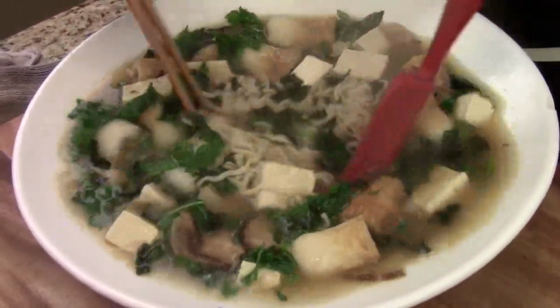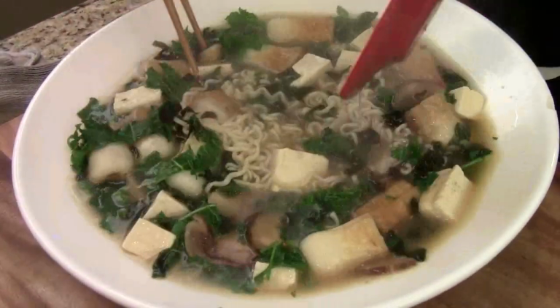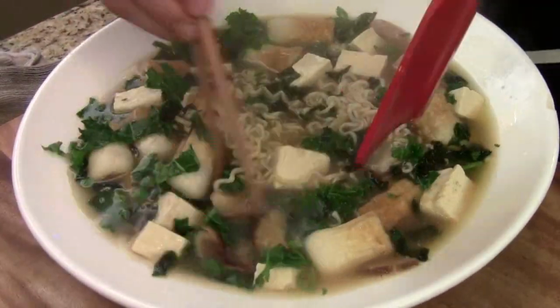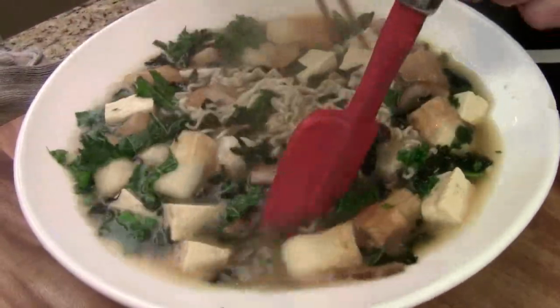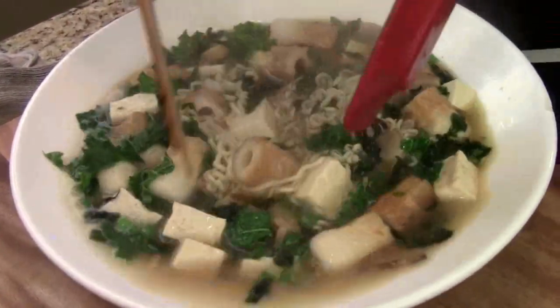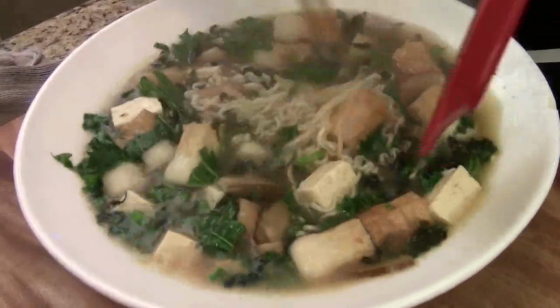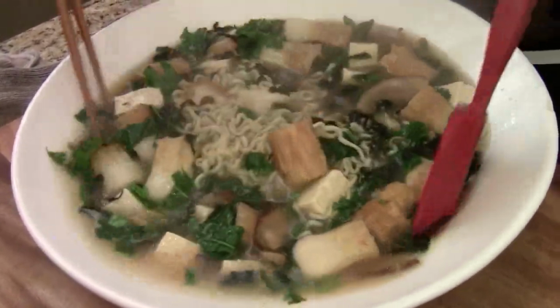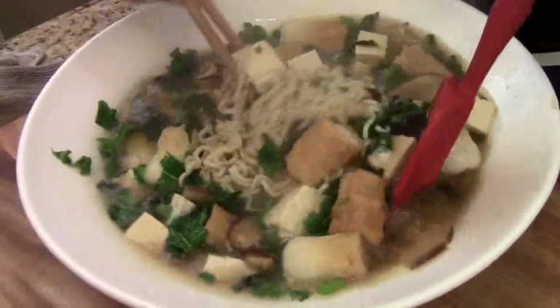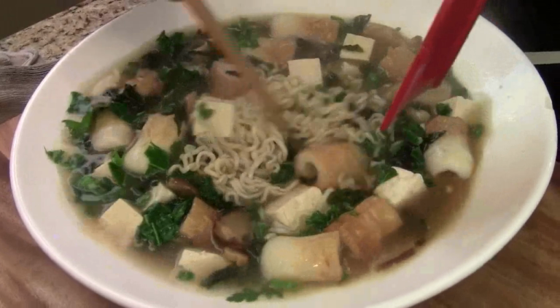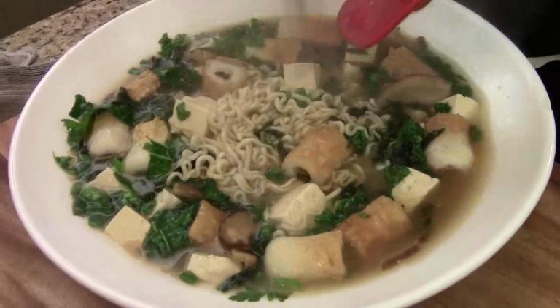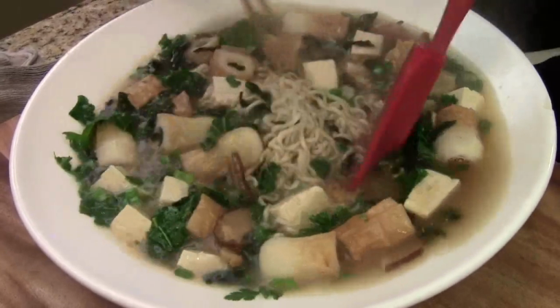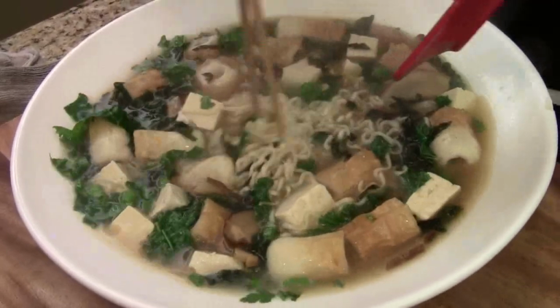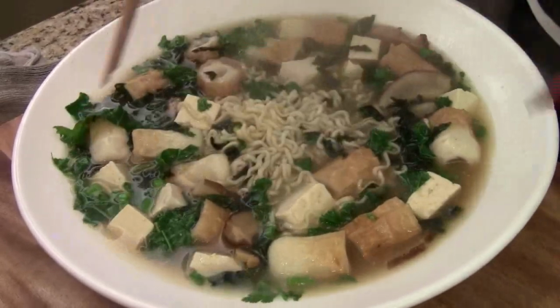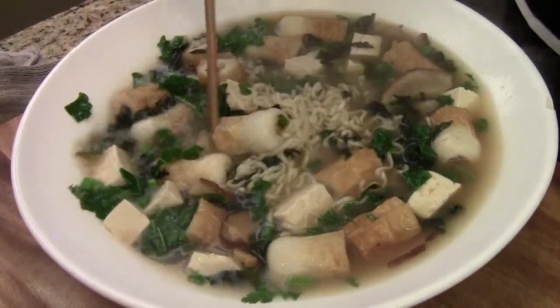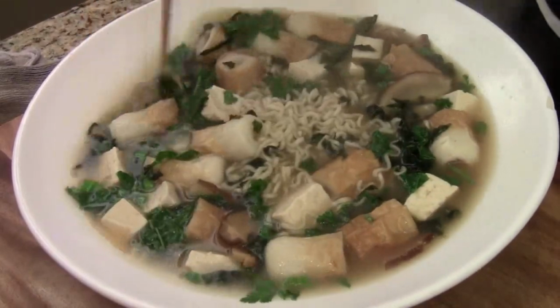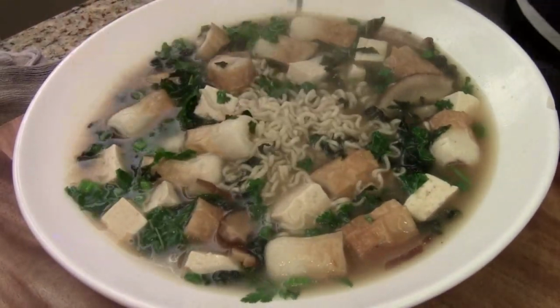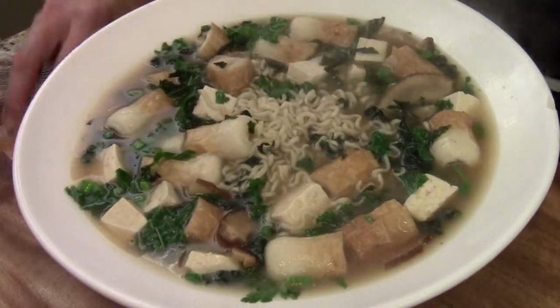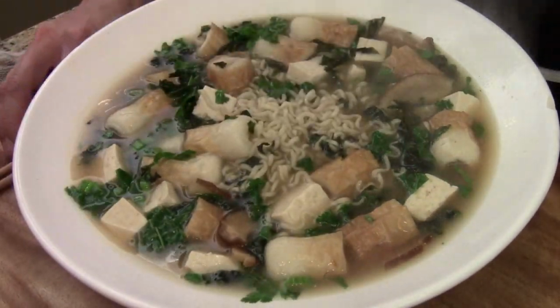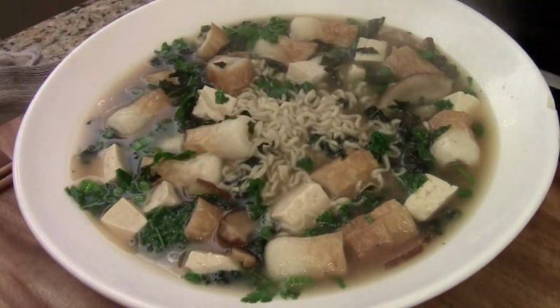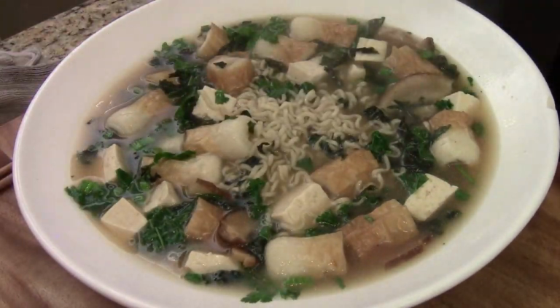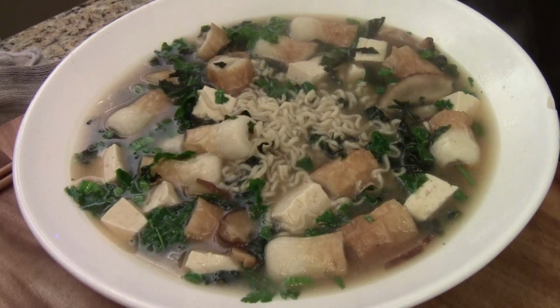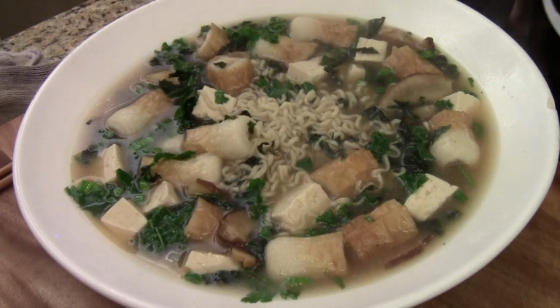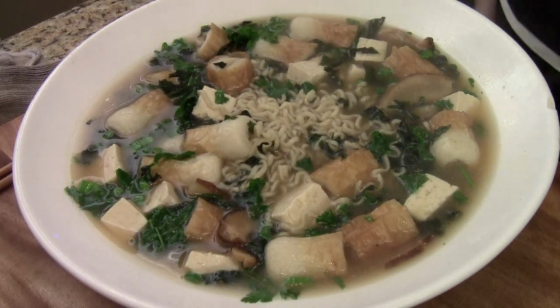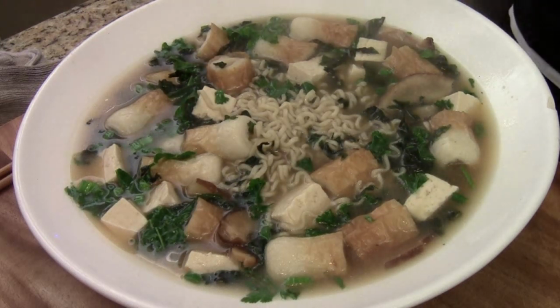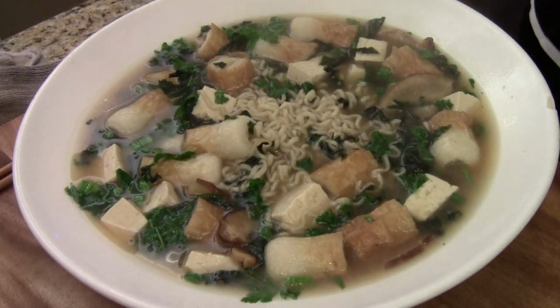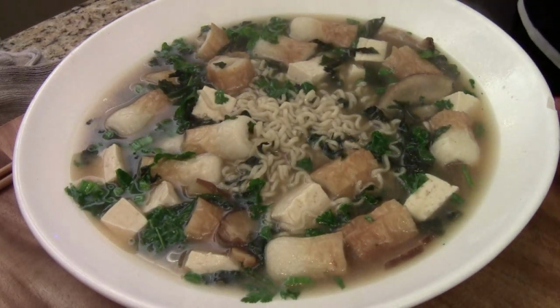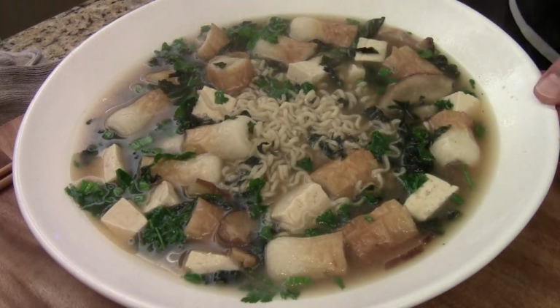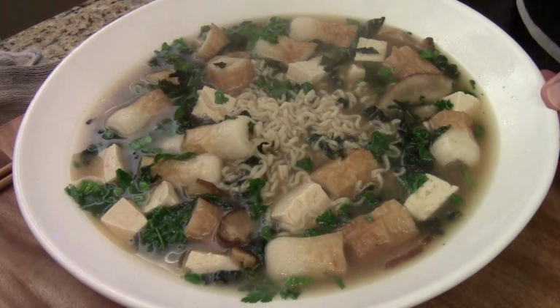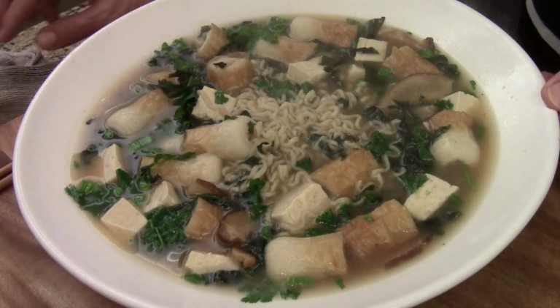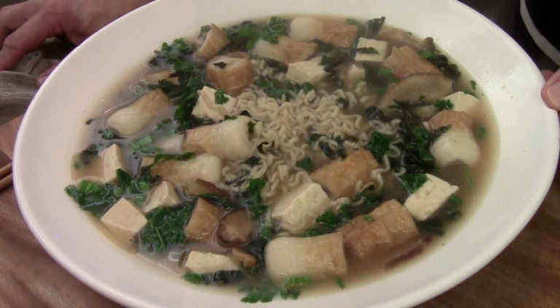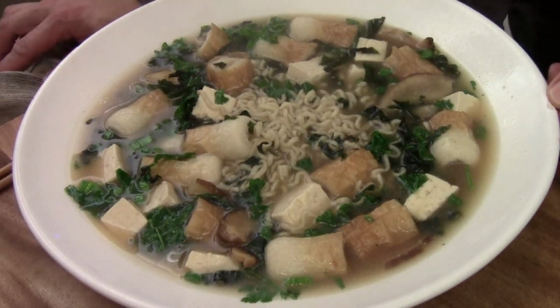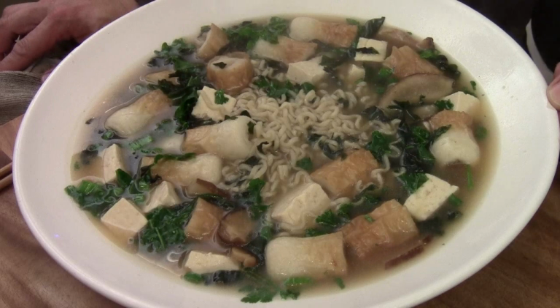My kids are ready — Sydney is here. Here we go. Here is your Chef Tom miso soup, ramen noodle style. I hope you like the video. I will see you next time. Bye.